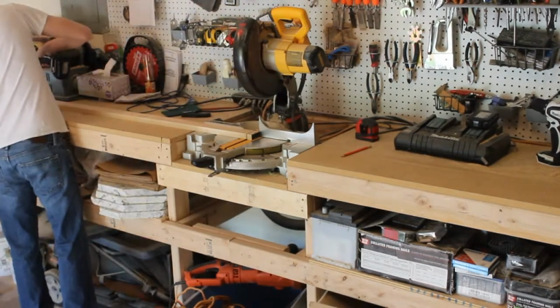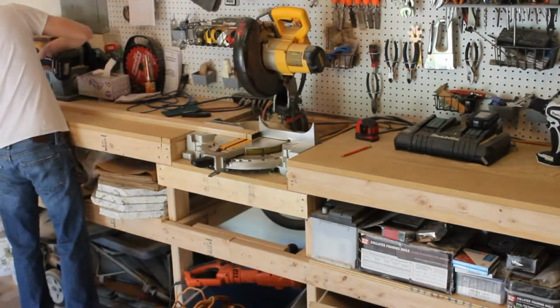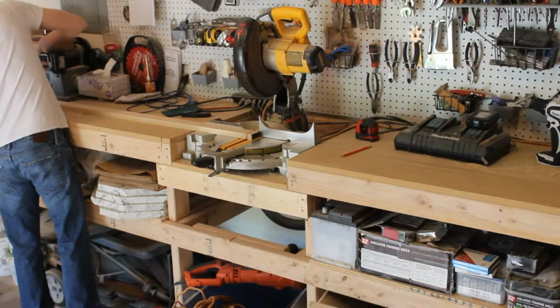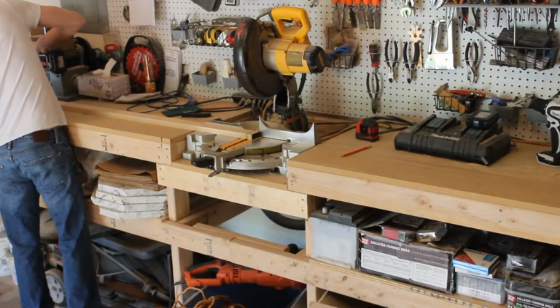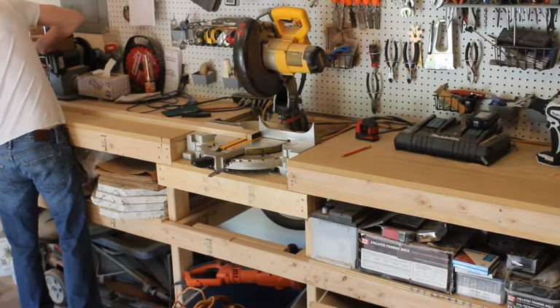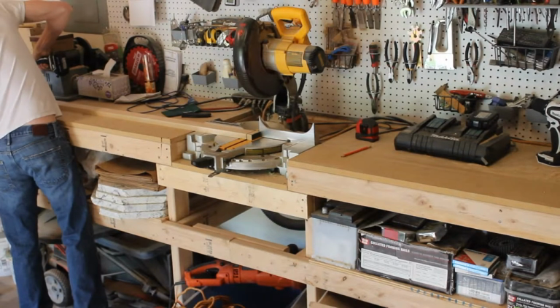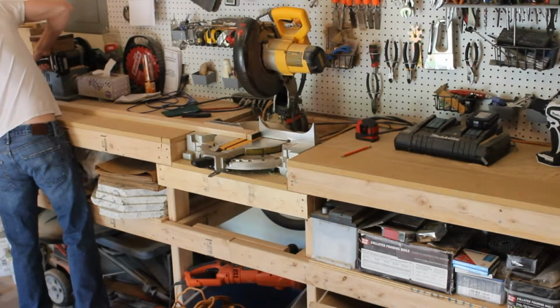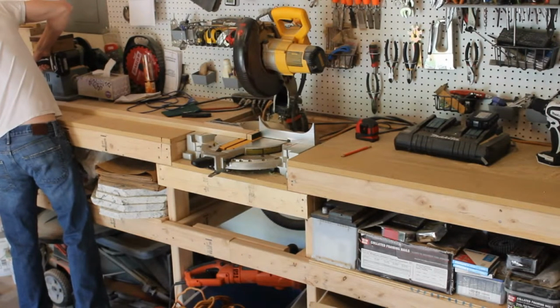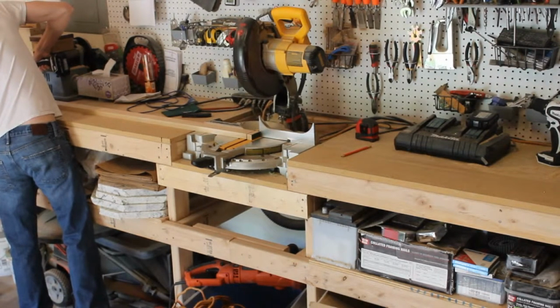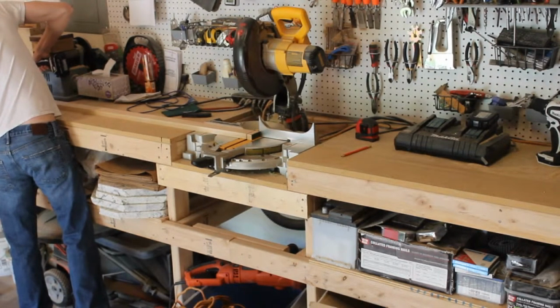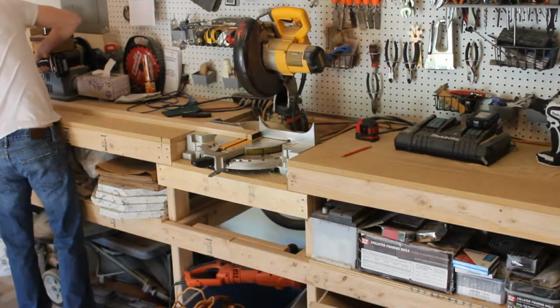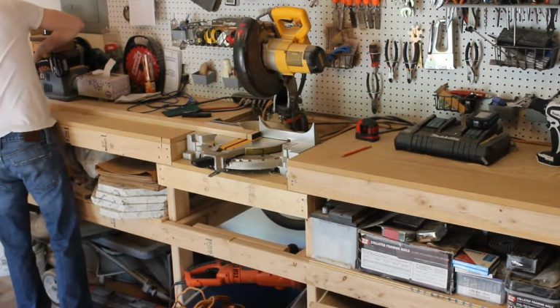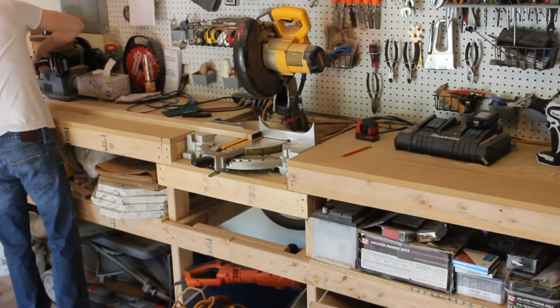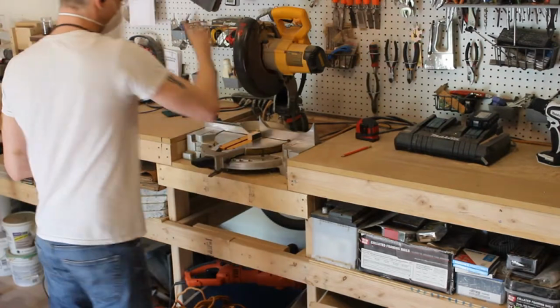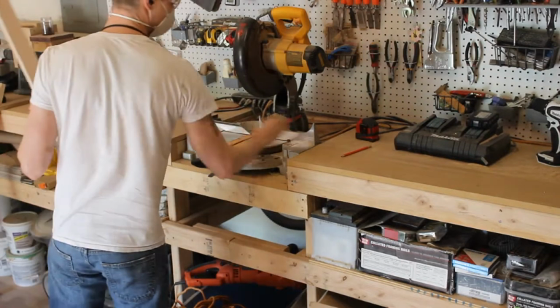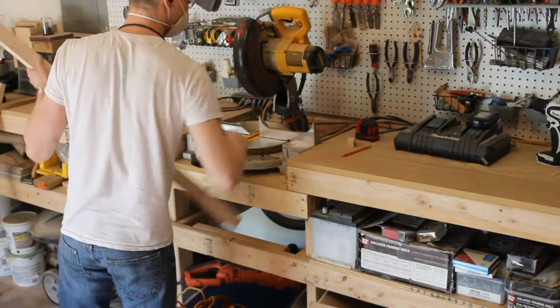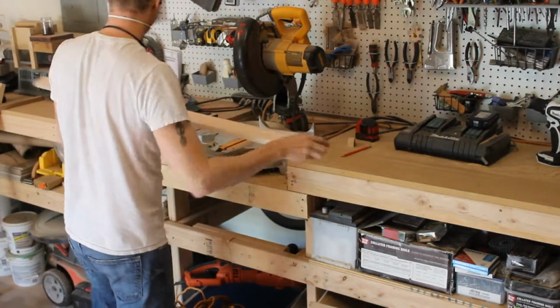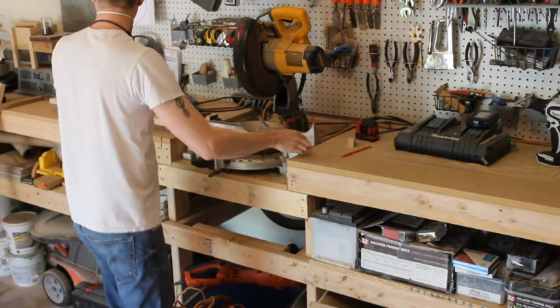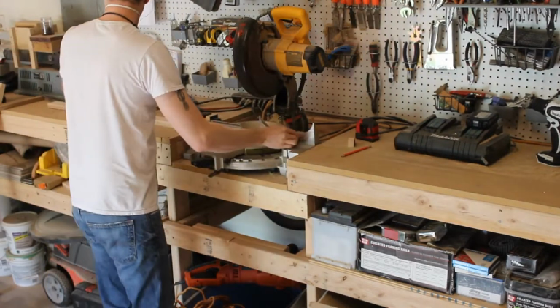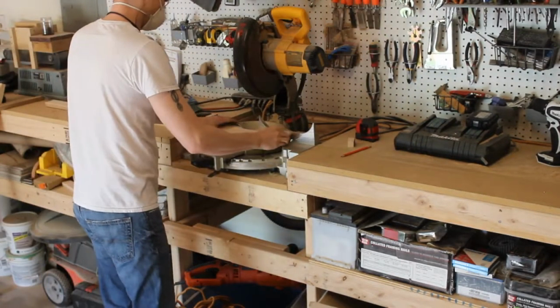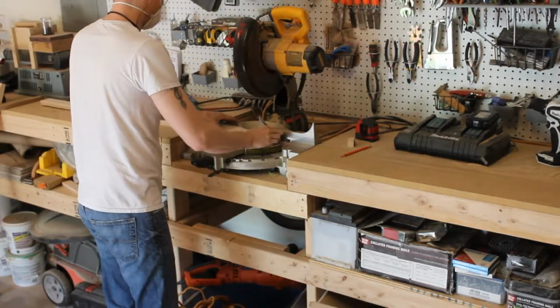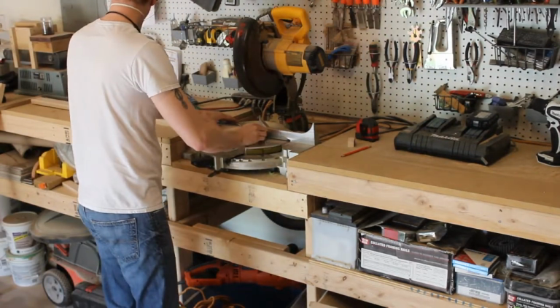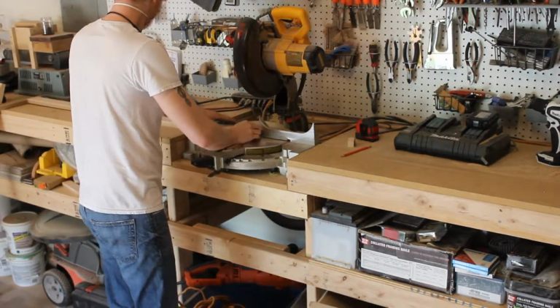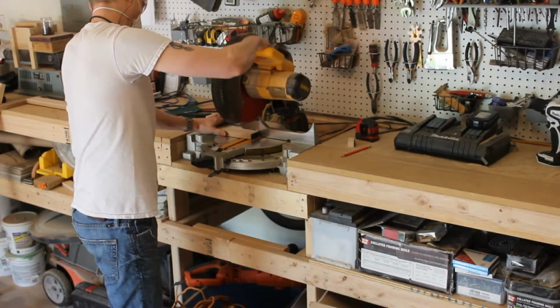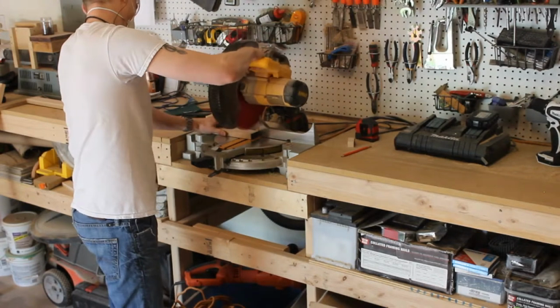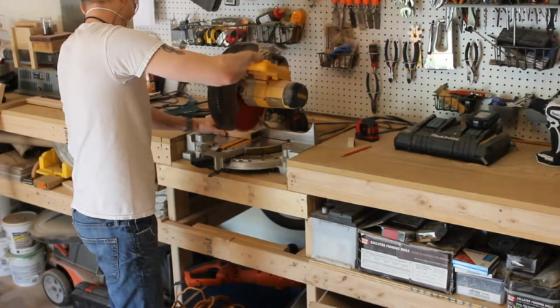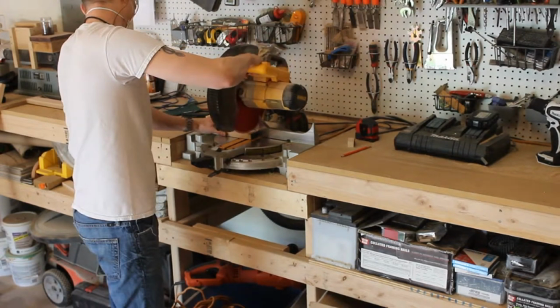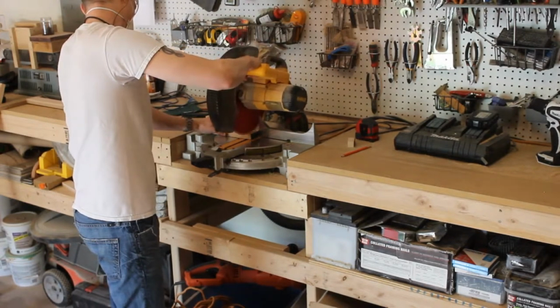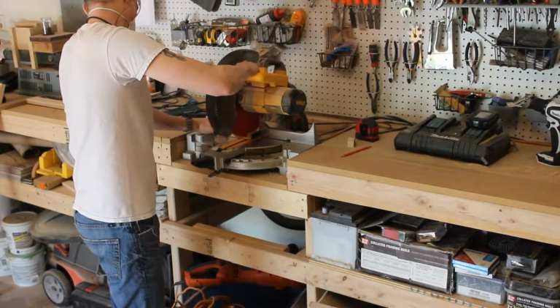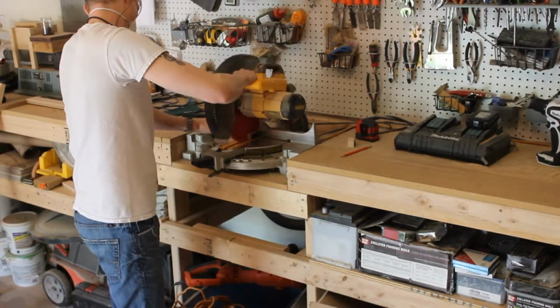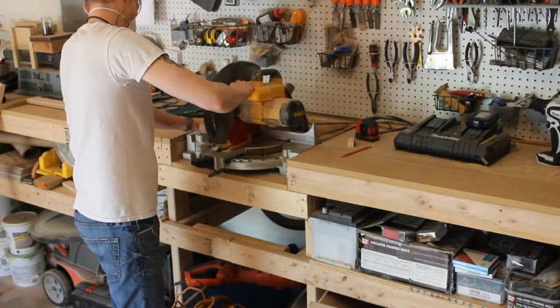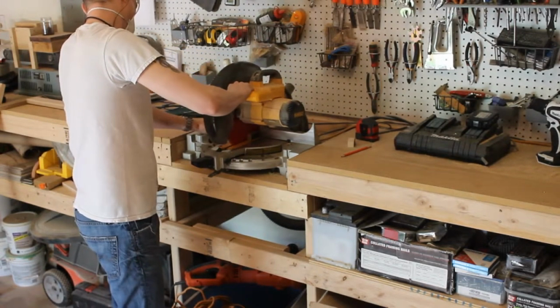I'm setting up a stop block on my miter saw so that I can do all of these cuts. Usually I would do the routing first and then cut it down to shape, but since these are going to have very precise end lines, I need to make sure that I get all the cuts precise in the beginning before I start the routing.